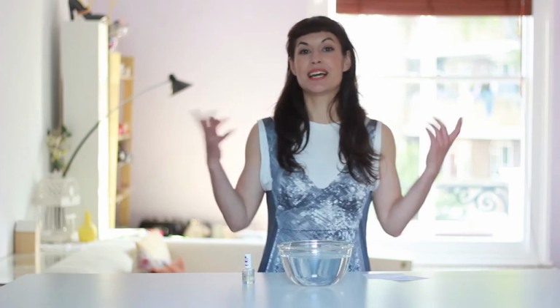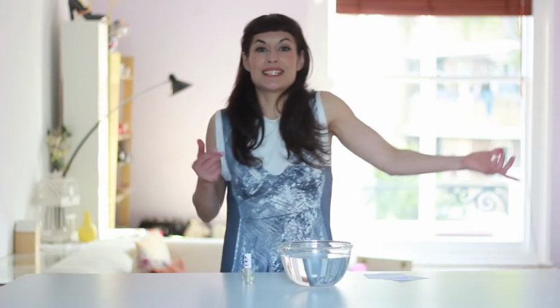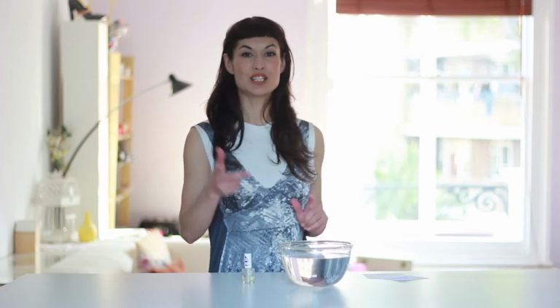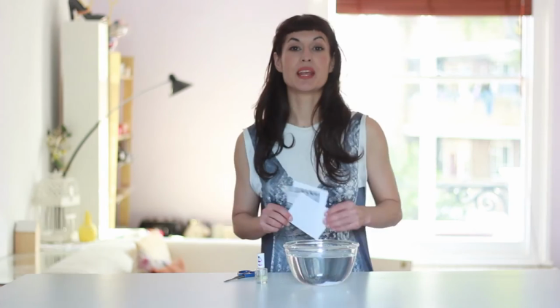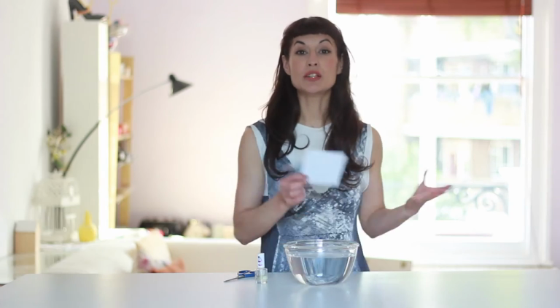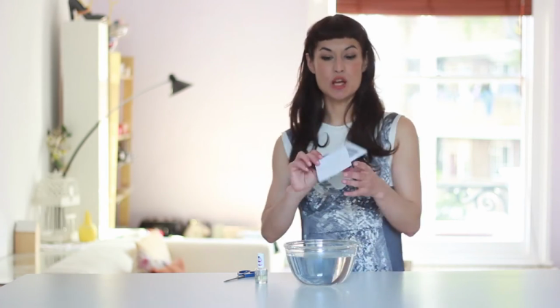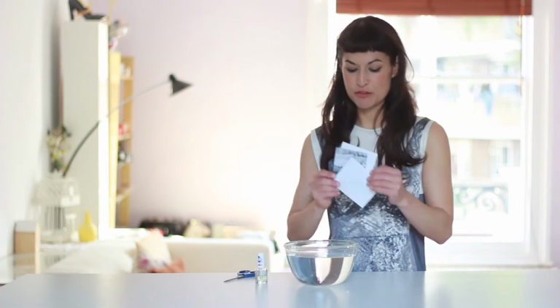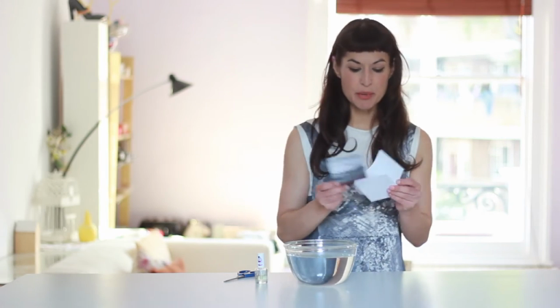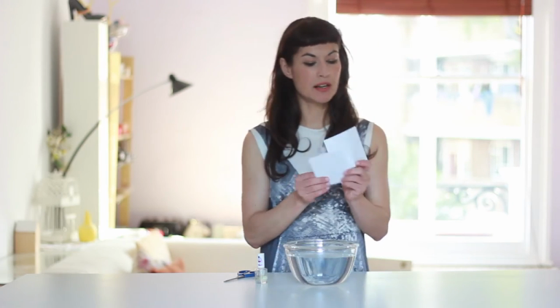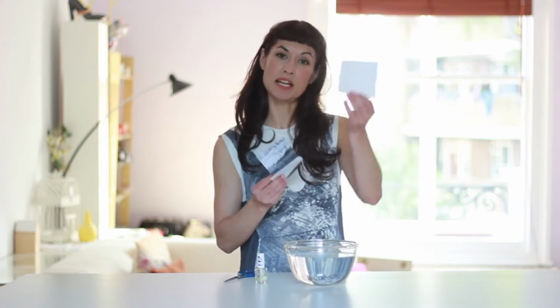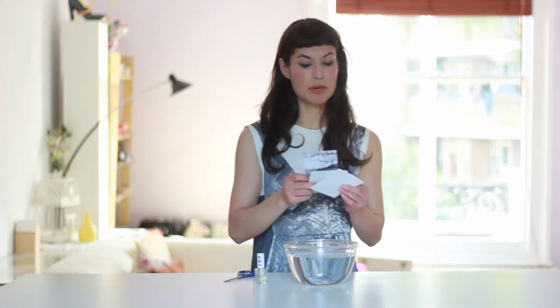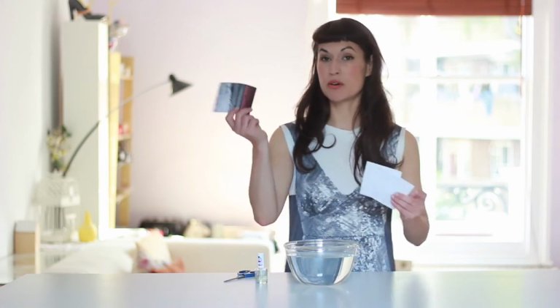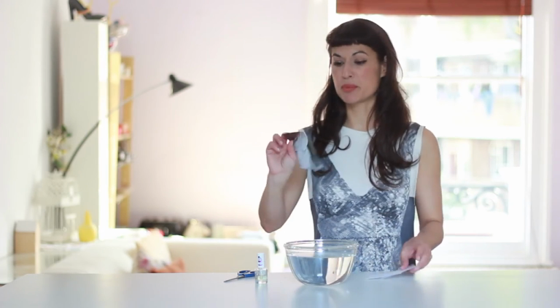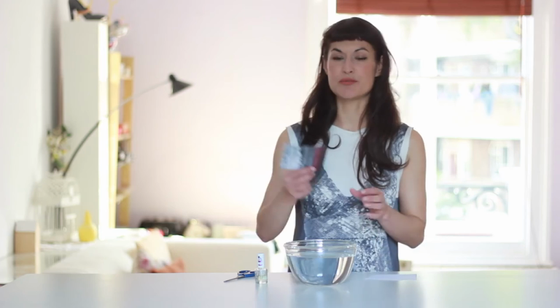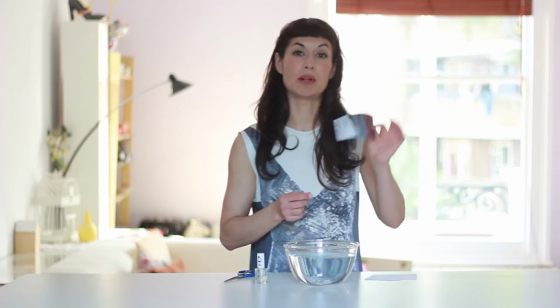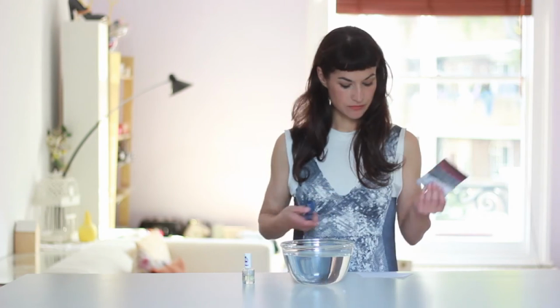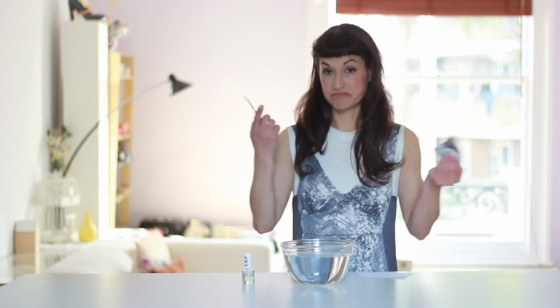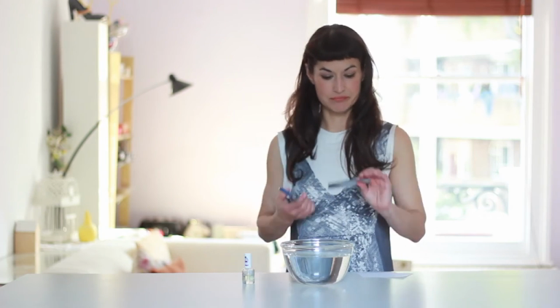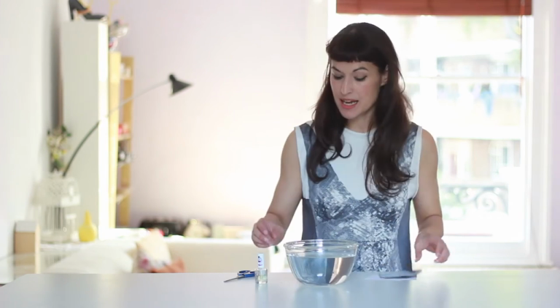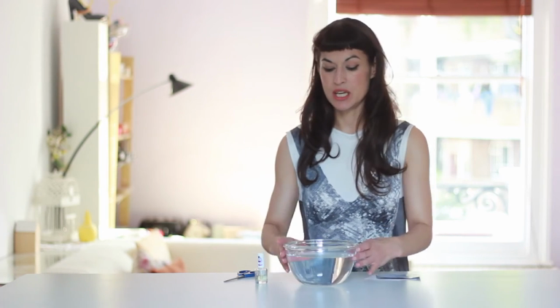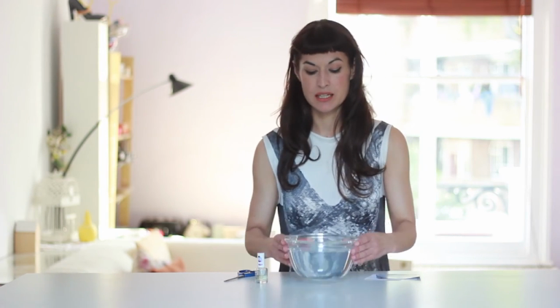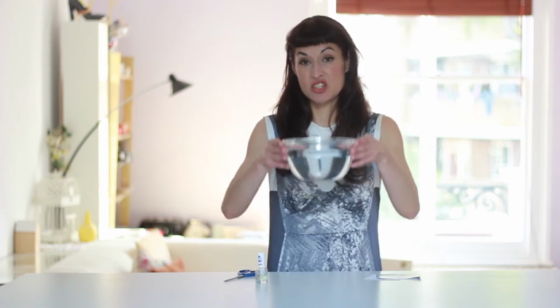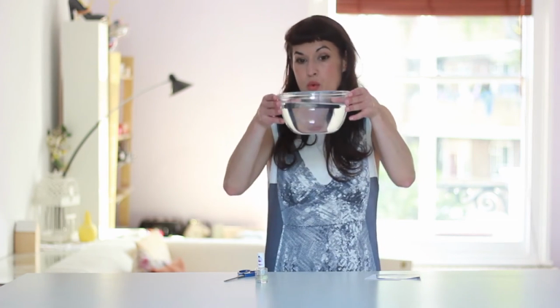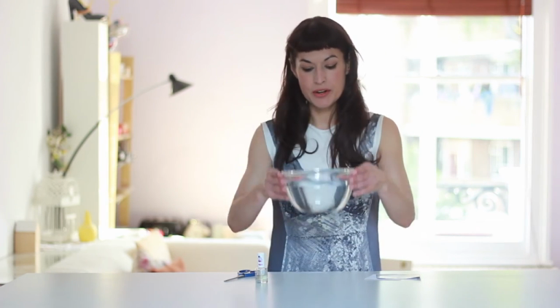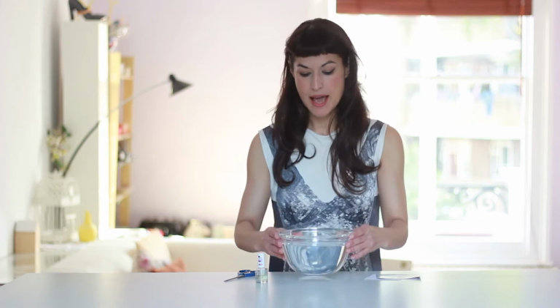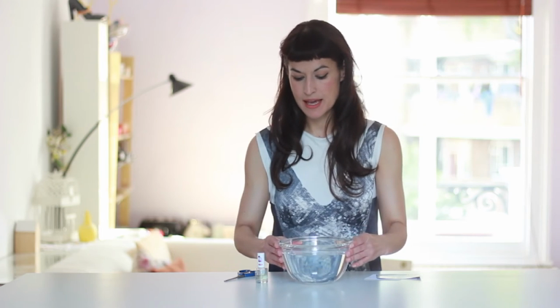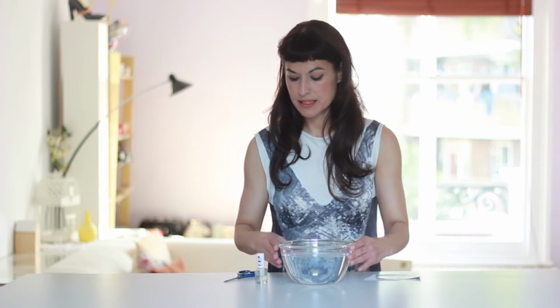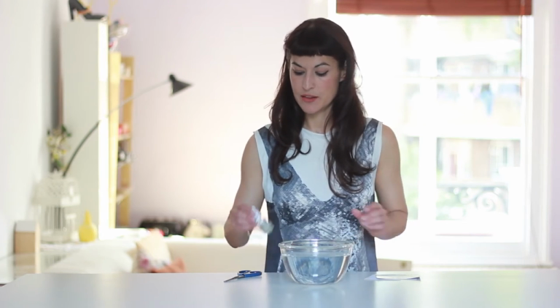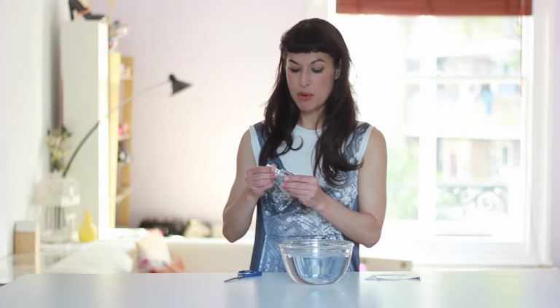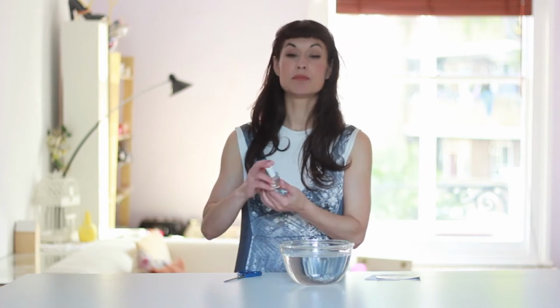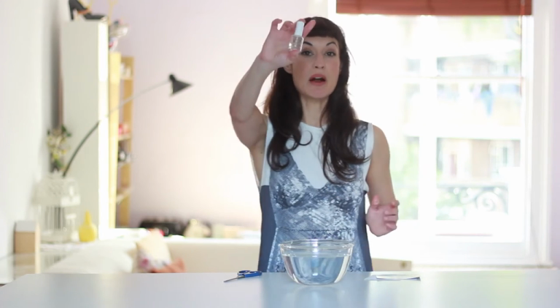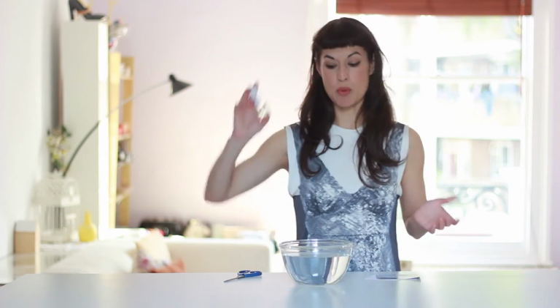You gotta see it to believe it. All you need is some pieces of paper — here I have white paper, colored paper, and this is for example a cutout from a magazine. You need just tap water and the nail polish, transparent nail polish.